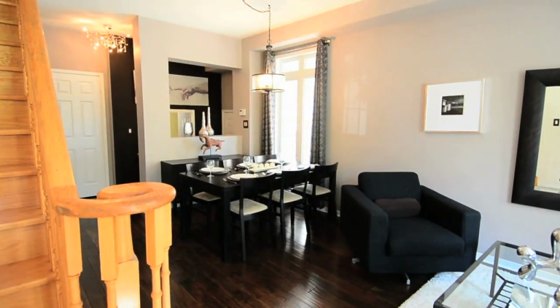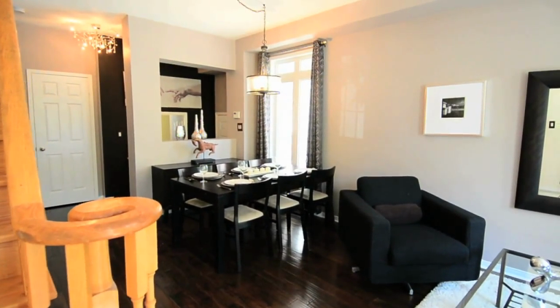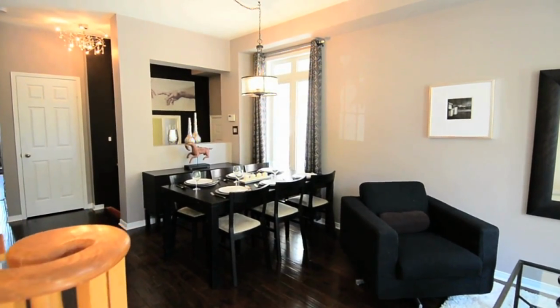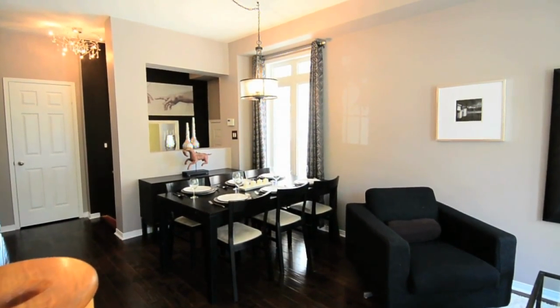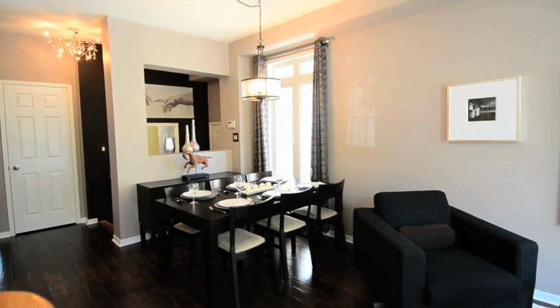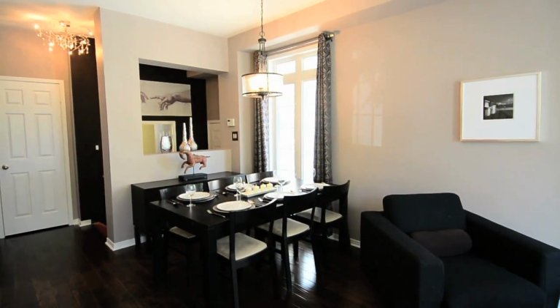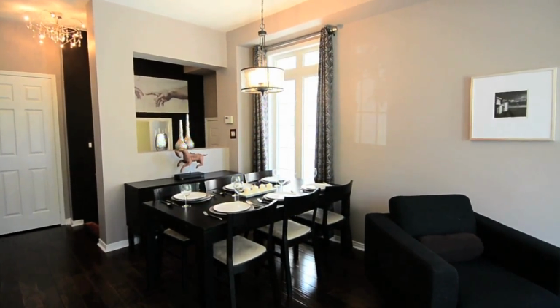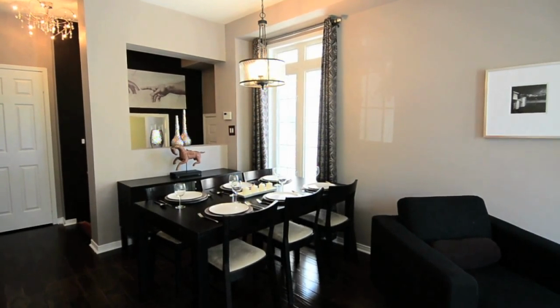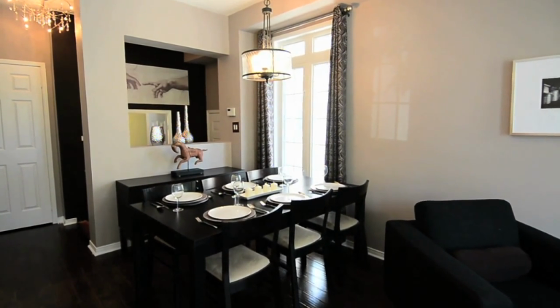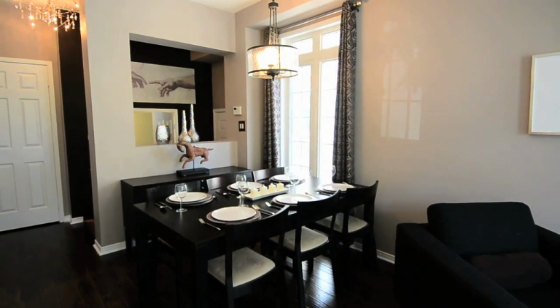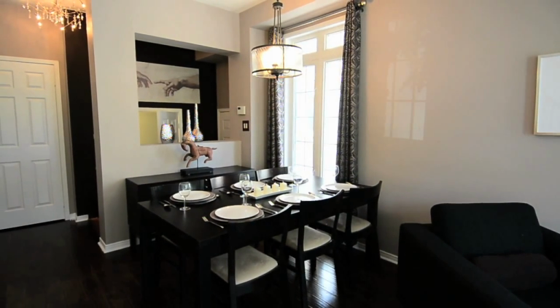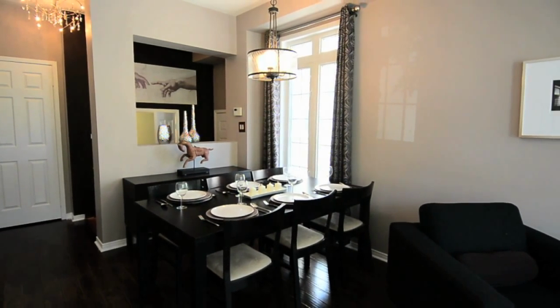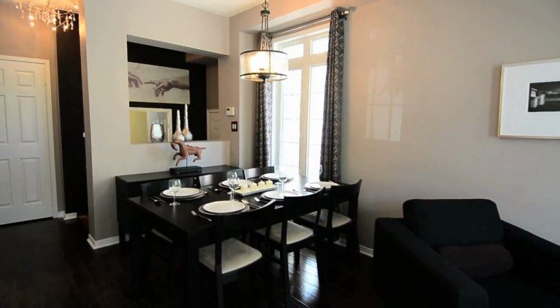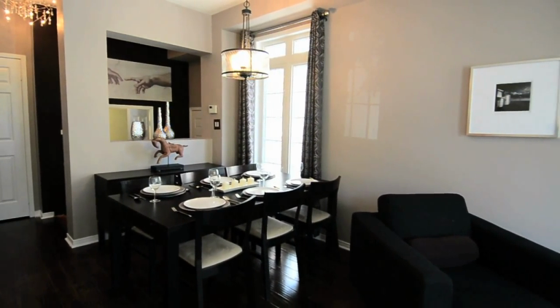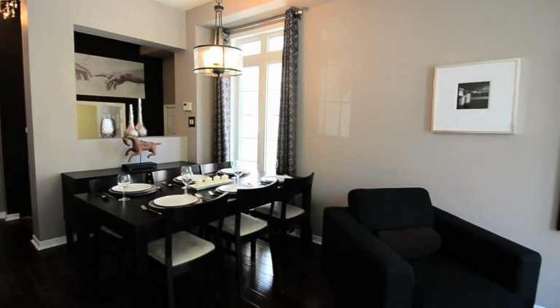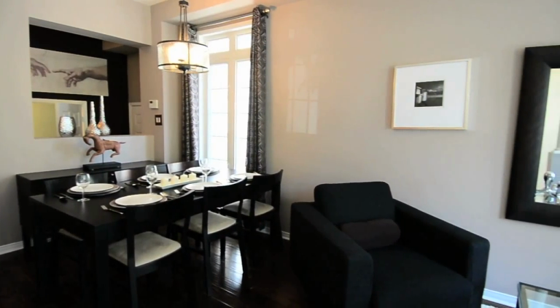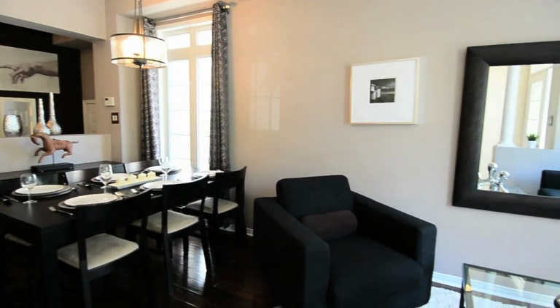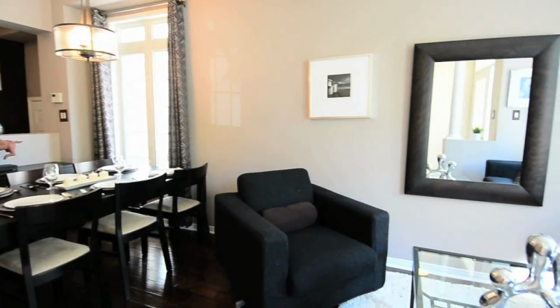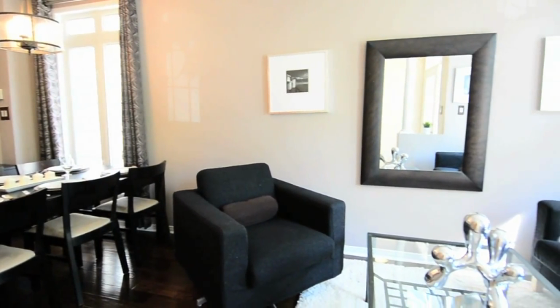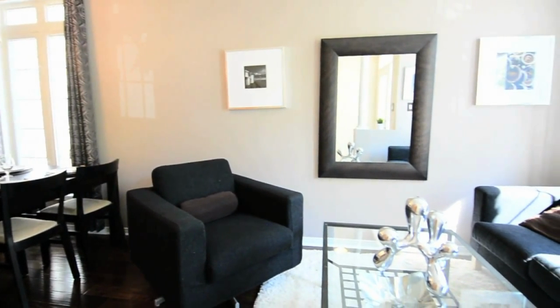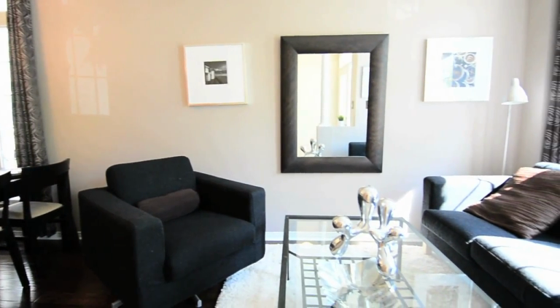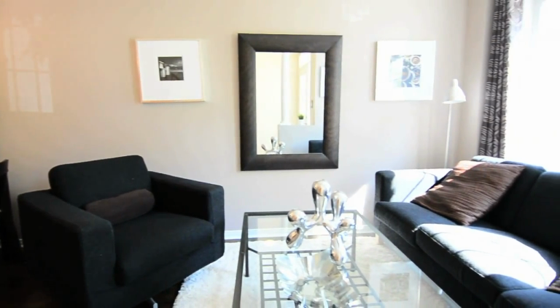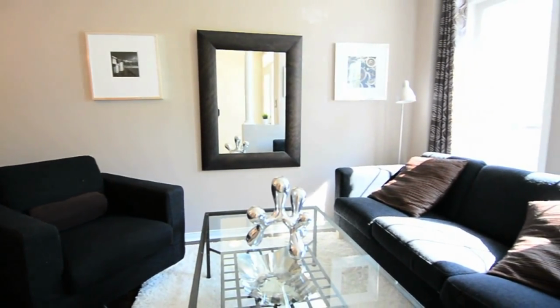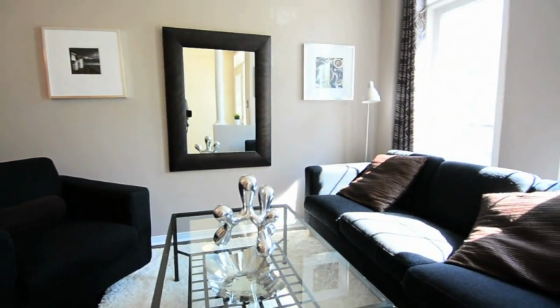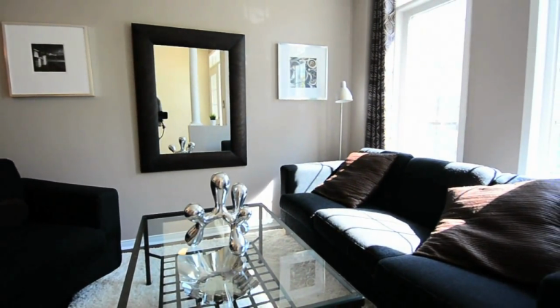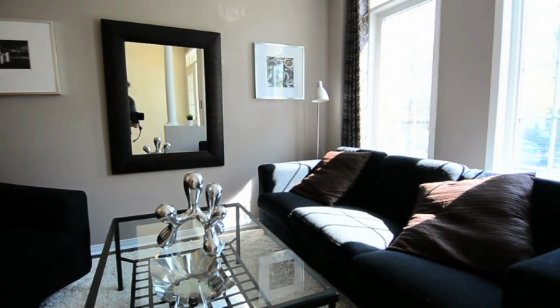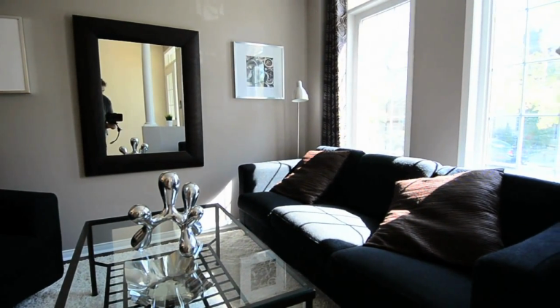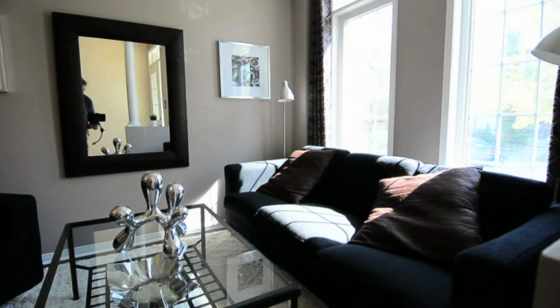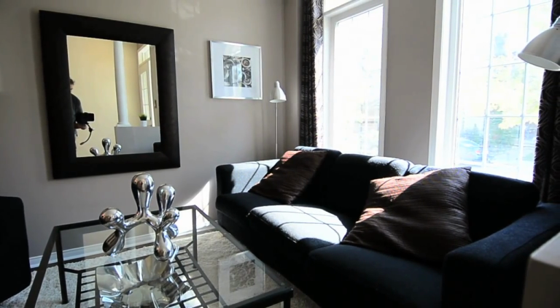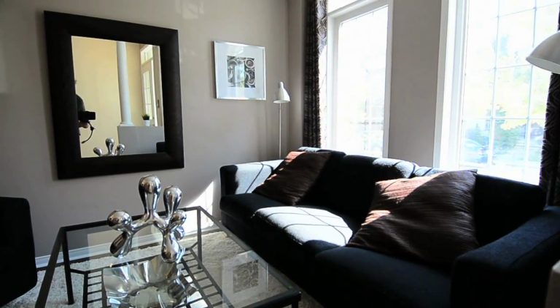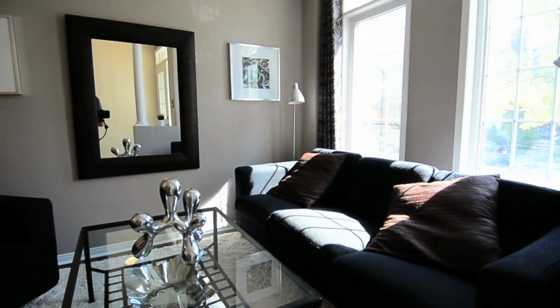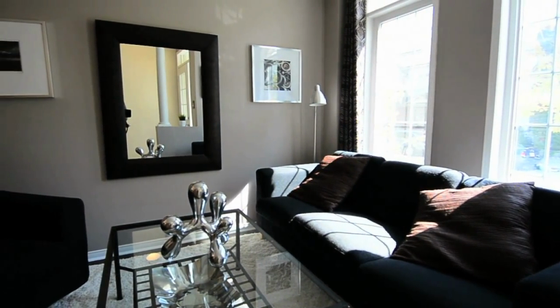Nine foot ceilings and new lighting fixtures are found on the main level. New hardwood floors gleam in the combined dining and living areas, while a large picture window overlooking the front yard allows bright, natural light to fill the rooms.